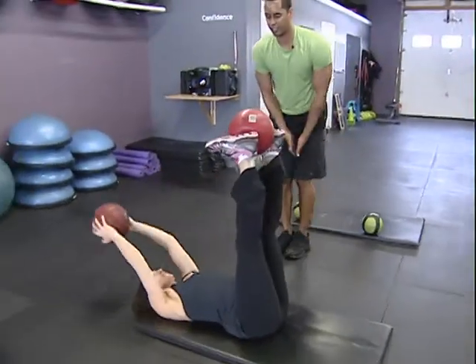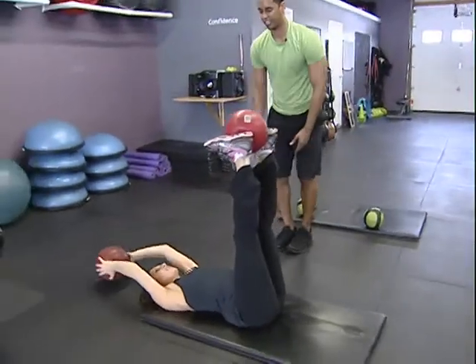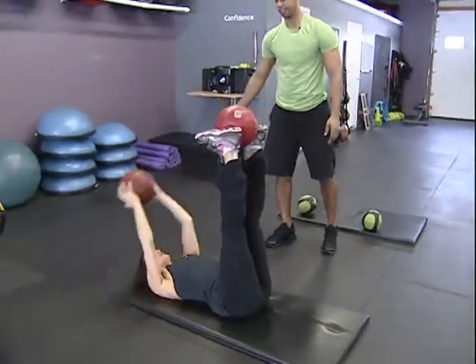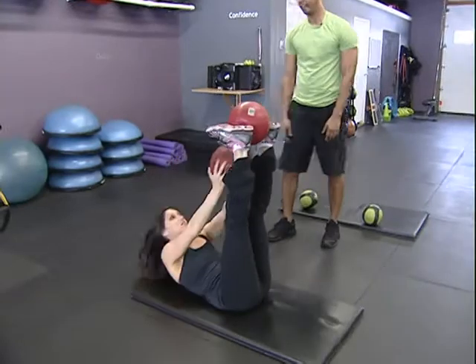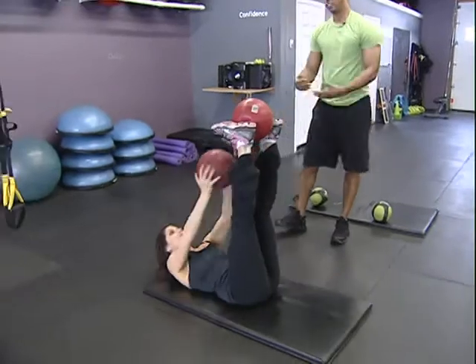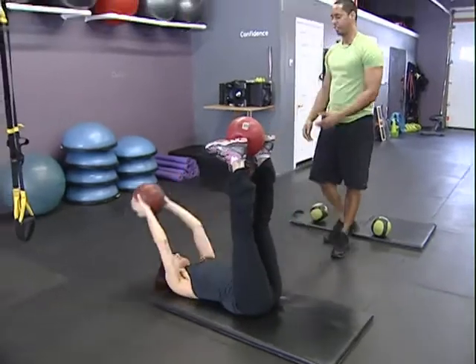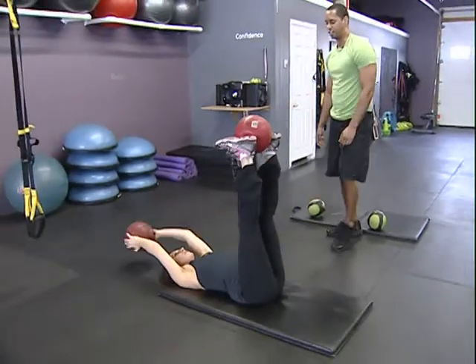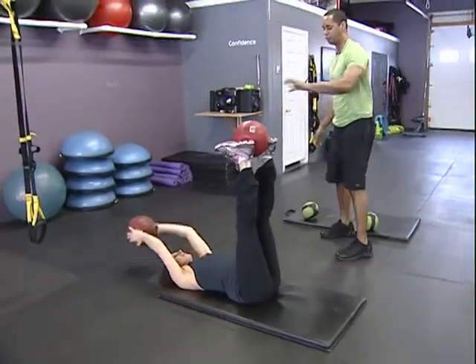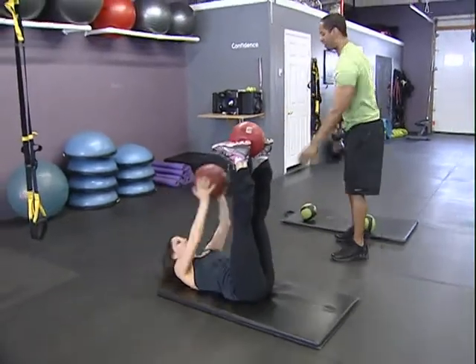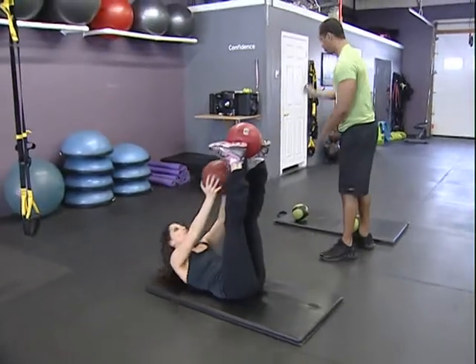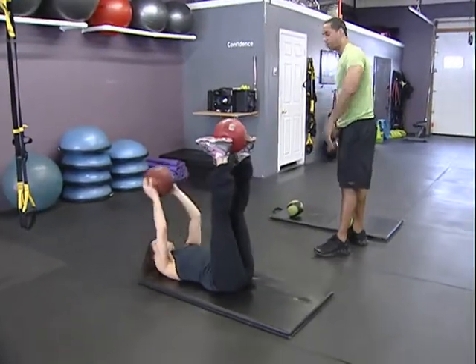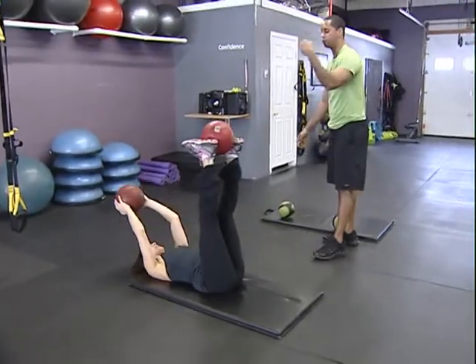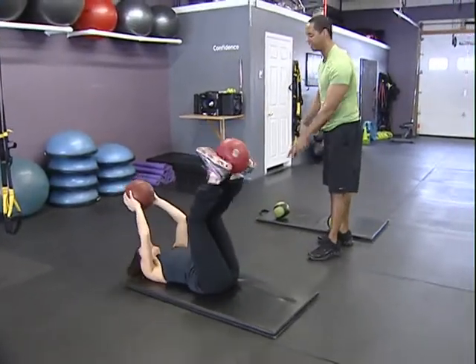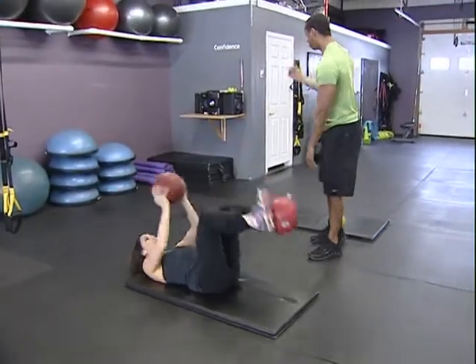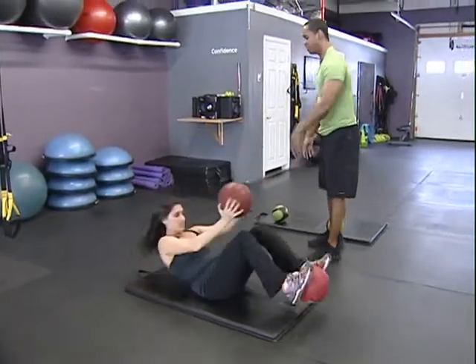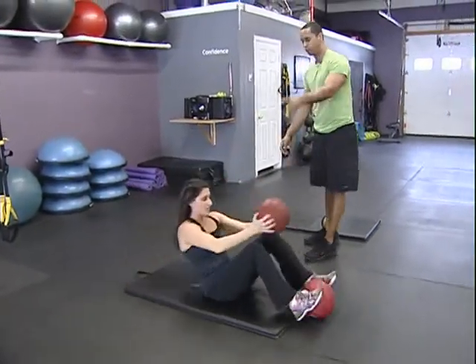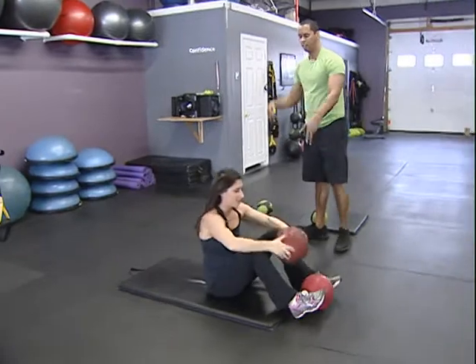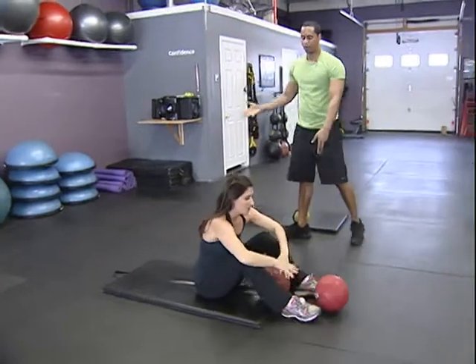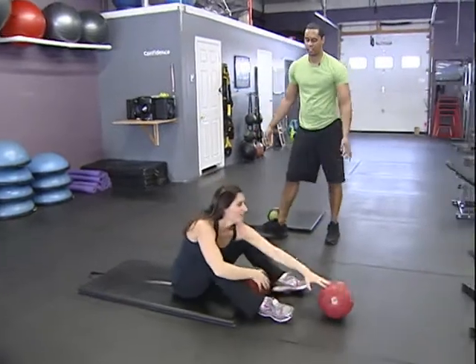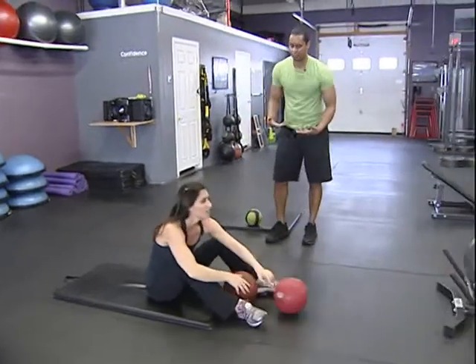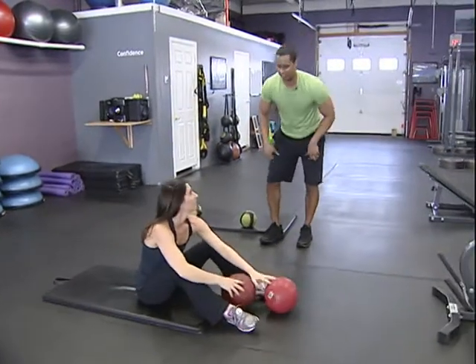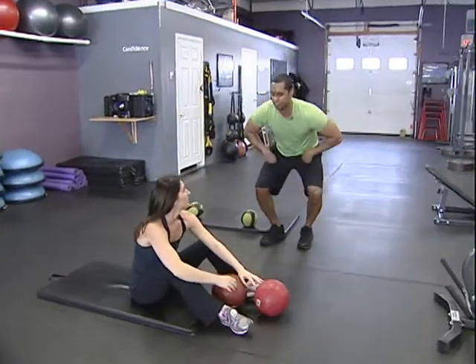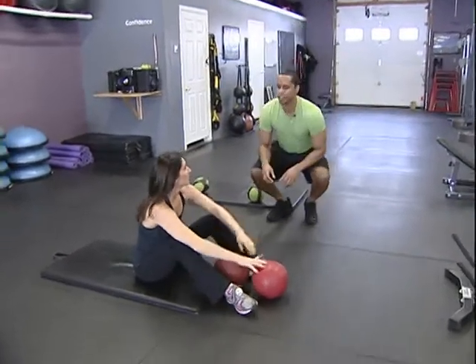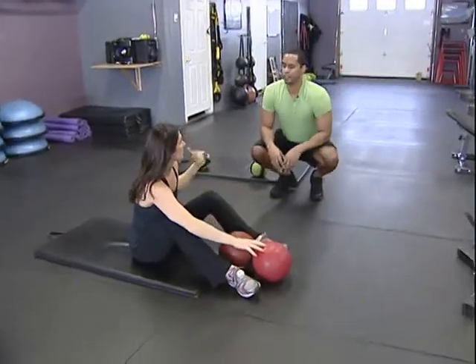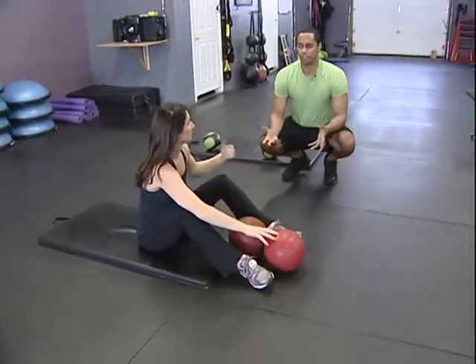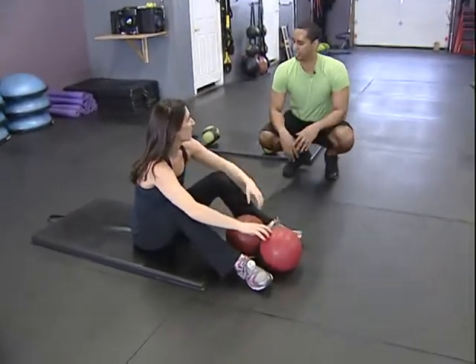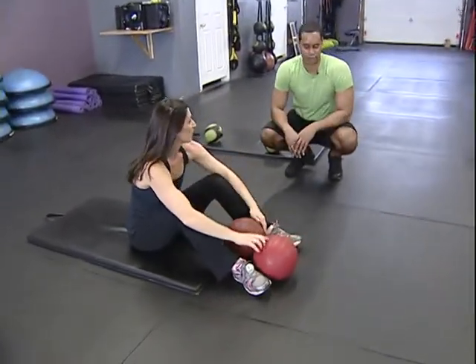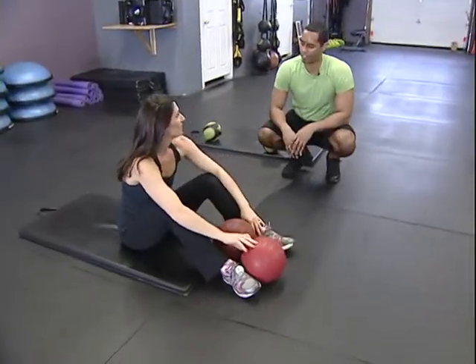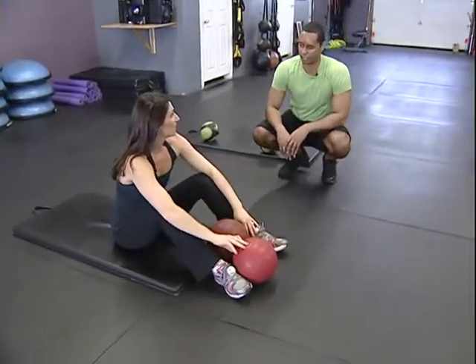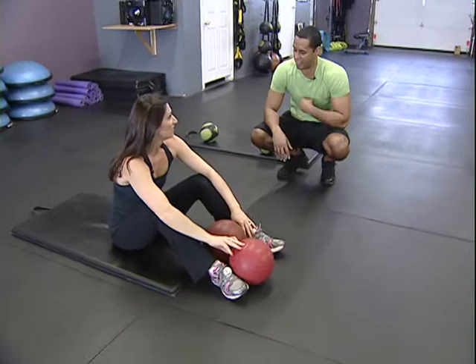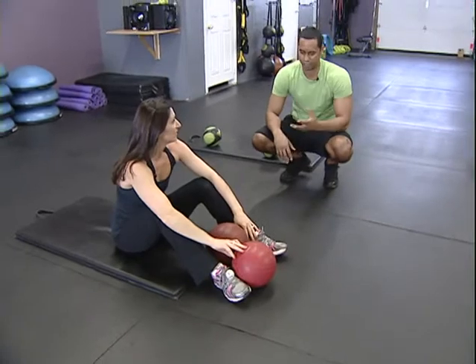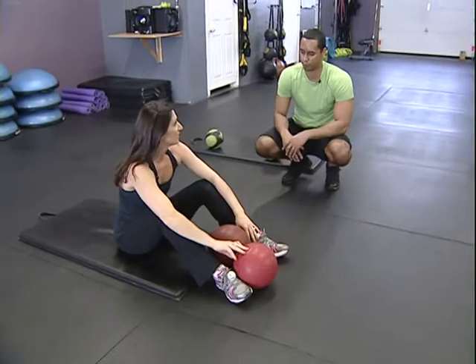Do 20 reps — just that continued back and forth until the body fades. Give it a week.